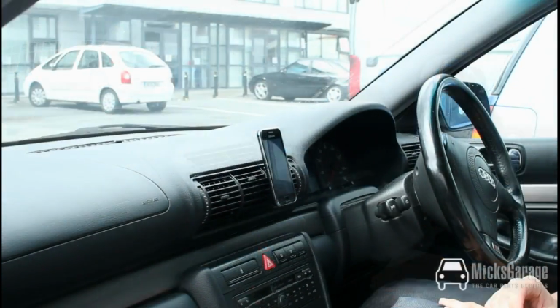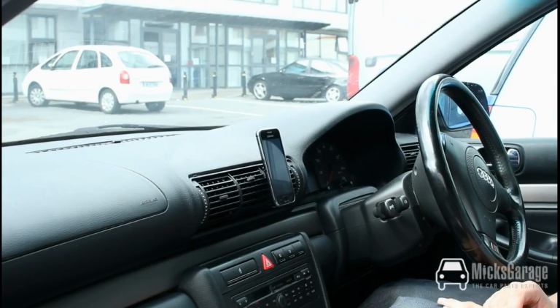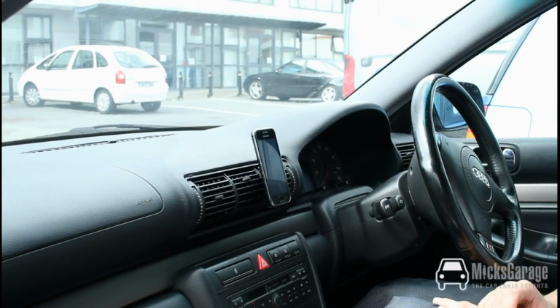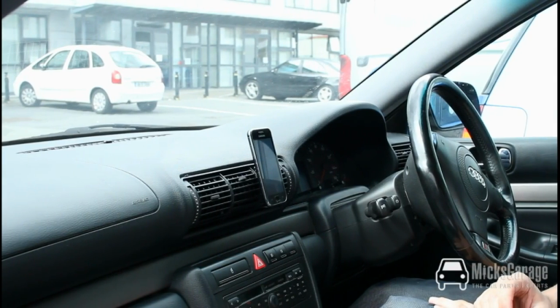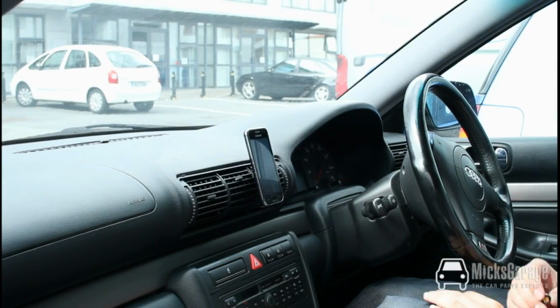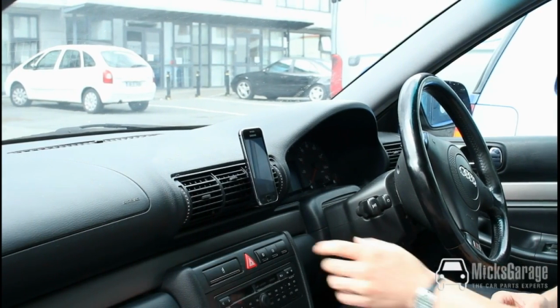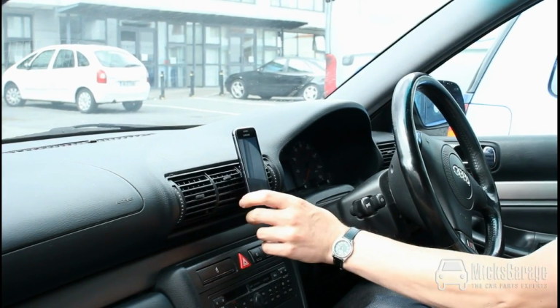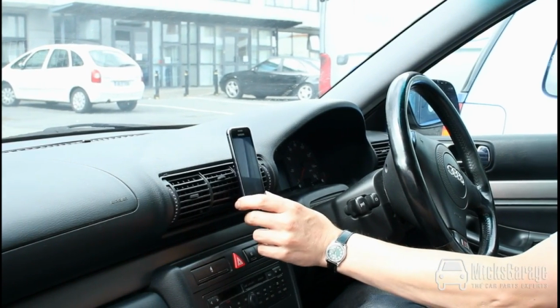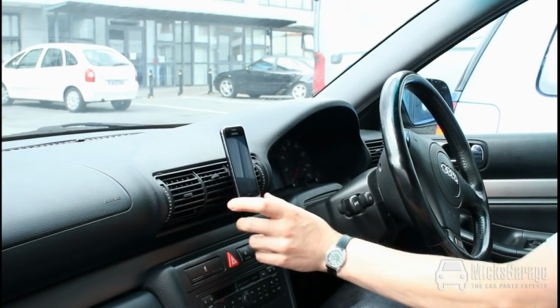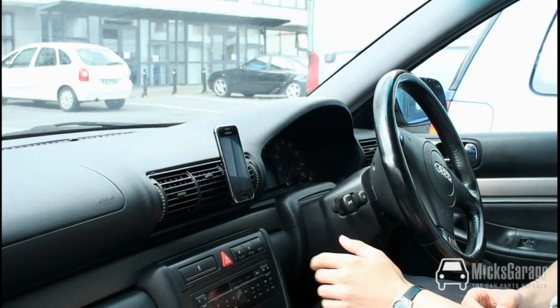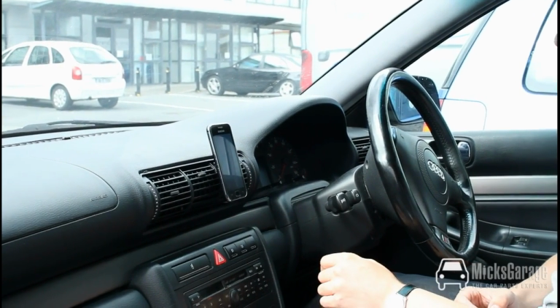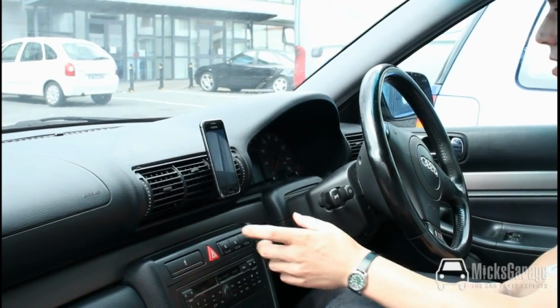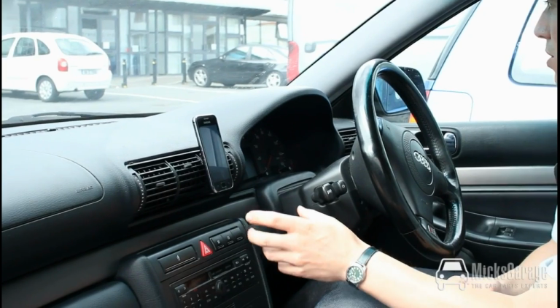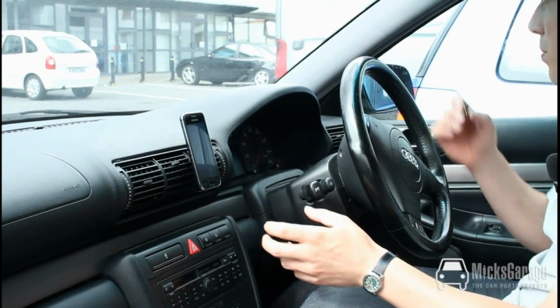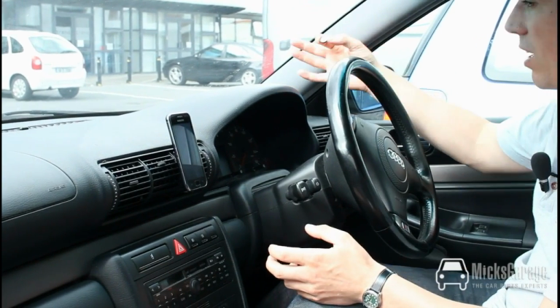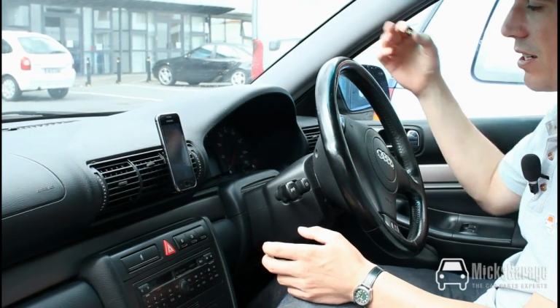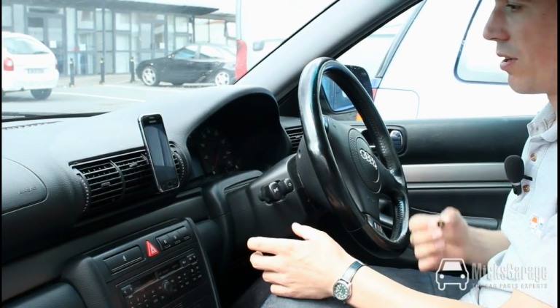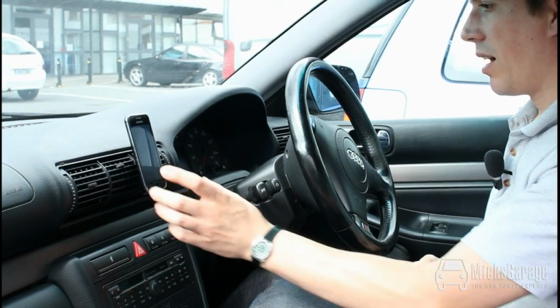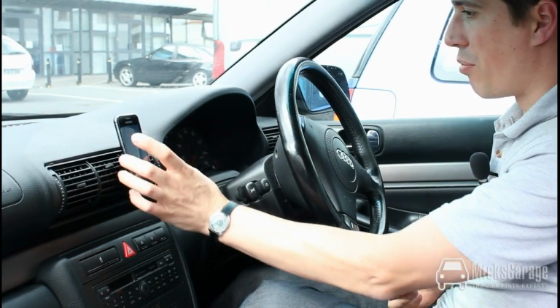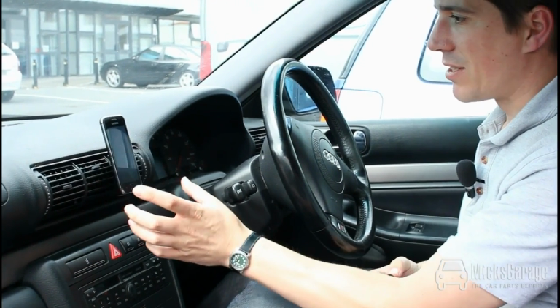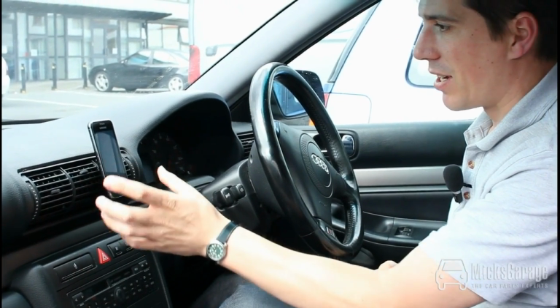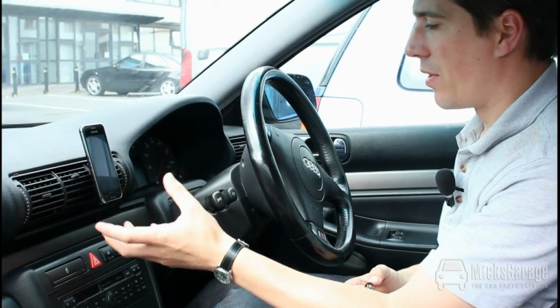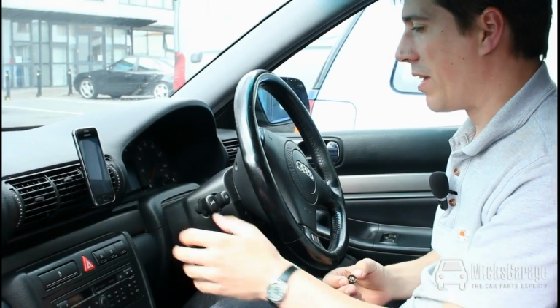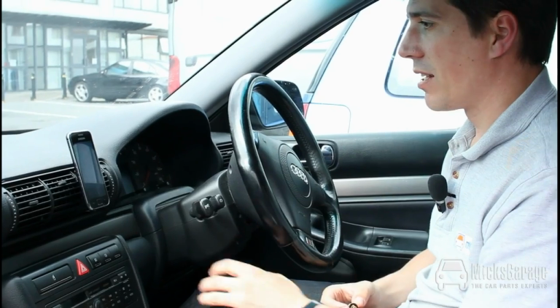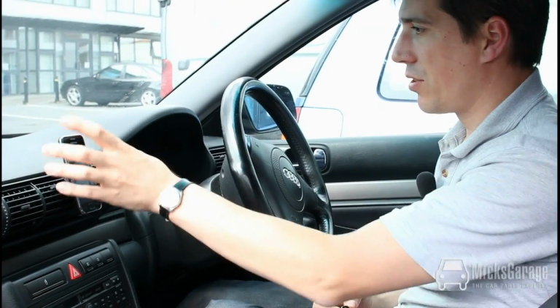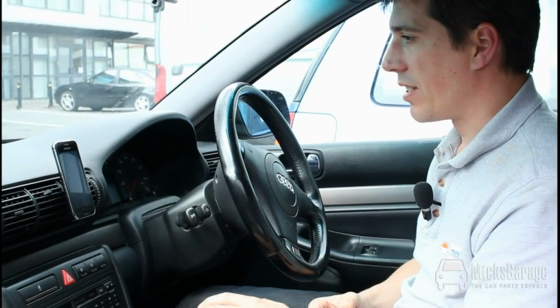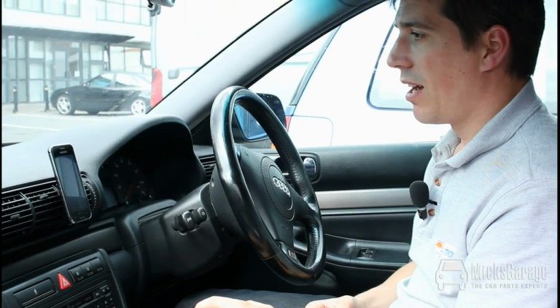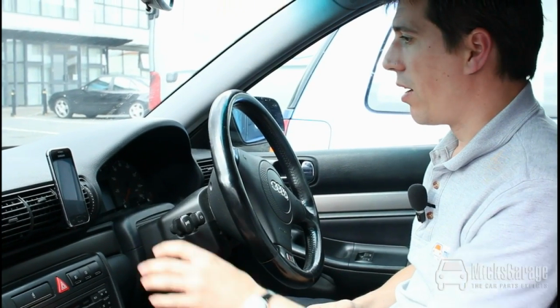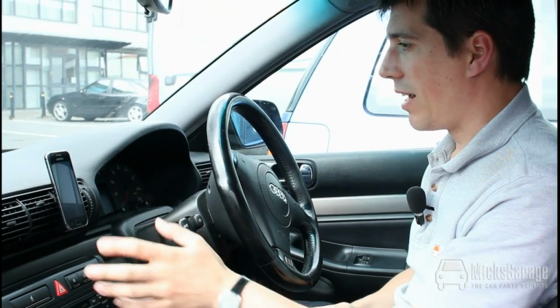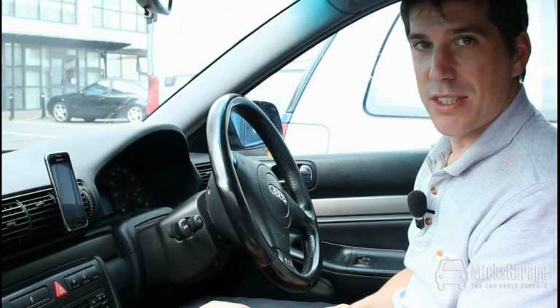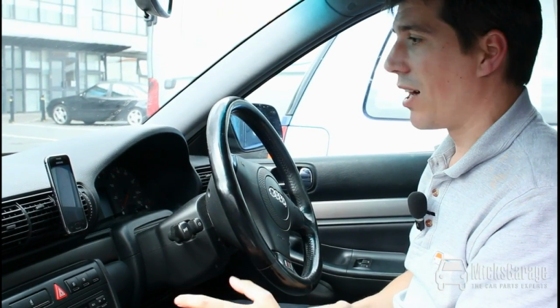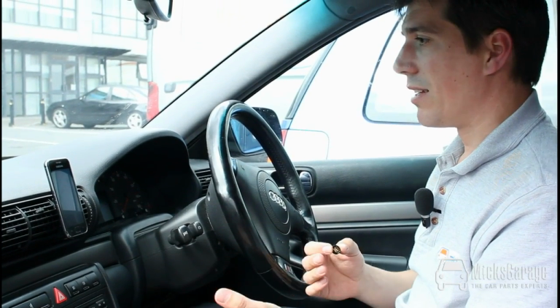The nice thing about Tetrax is that when the device is mounted, all you see is the device. There are no suction cups in your line of sight, or brackets on the side of the phone or anything like this — just the device. And it integrates into the car really nicely.